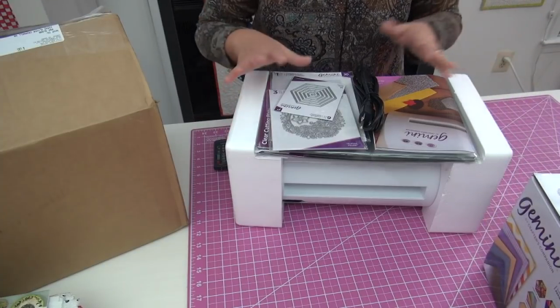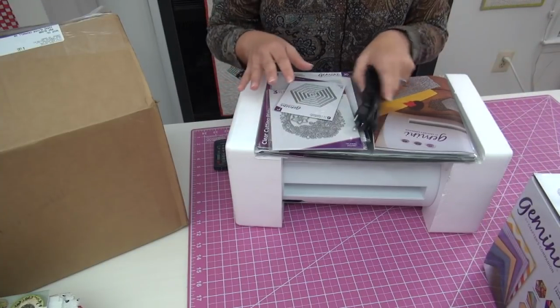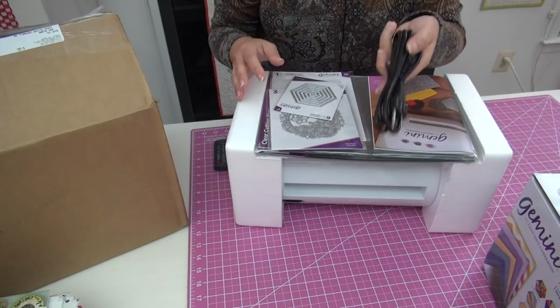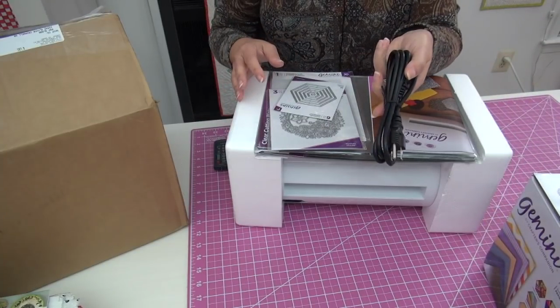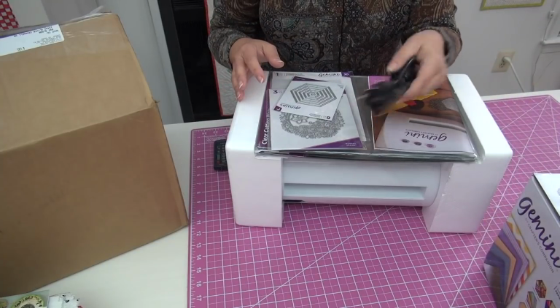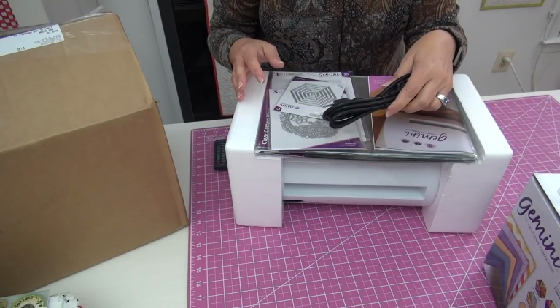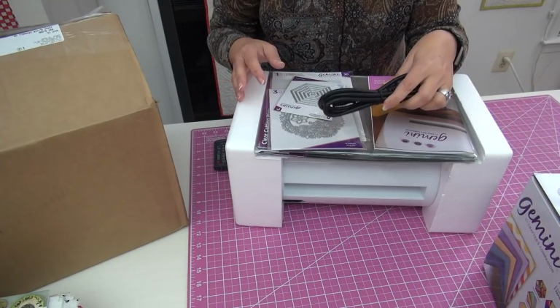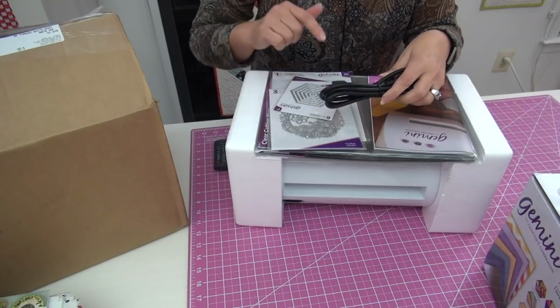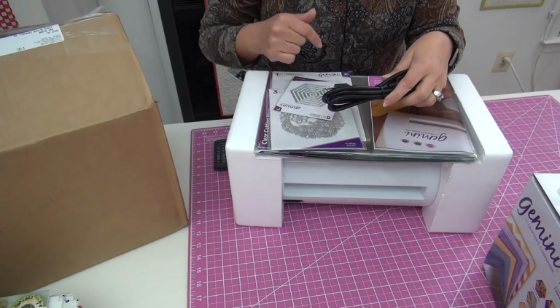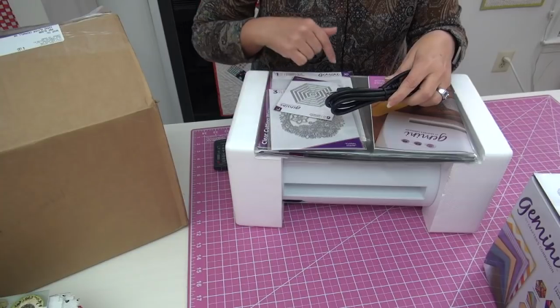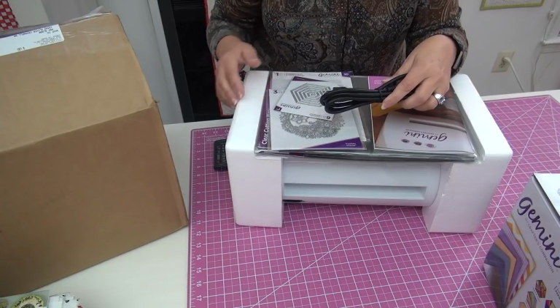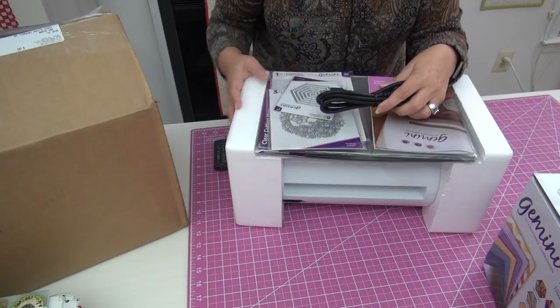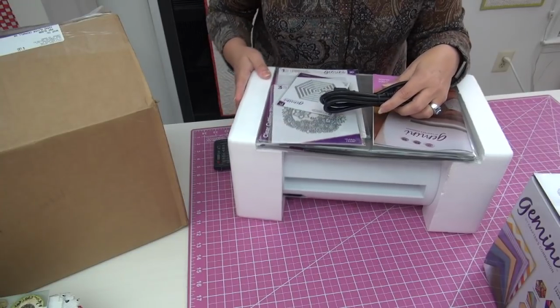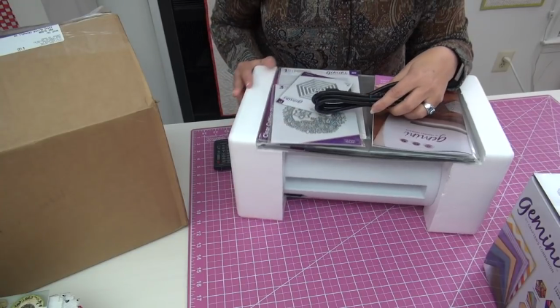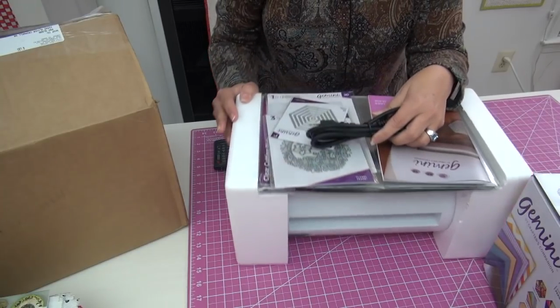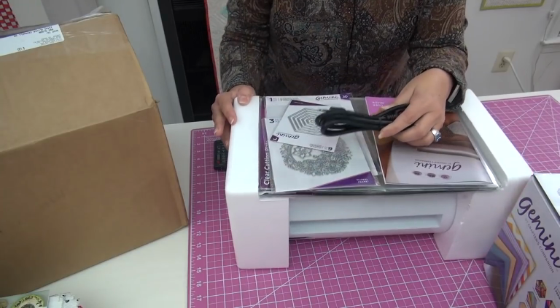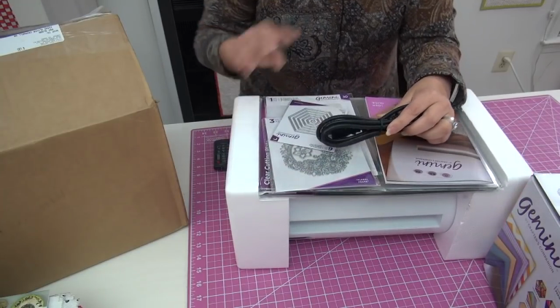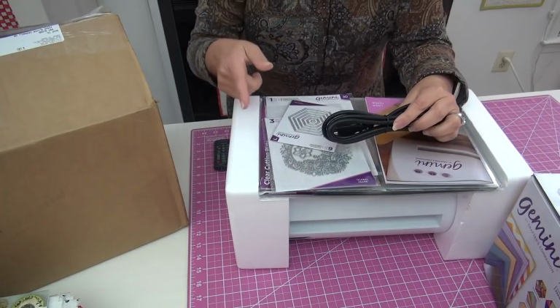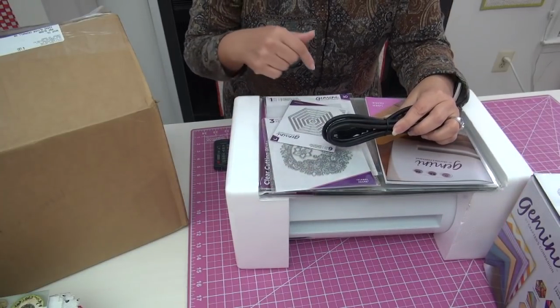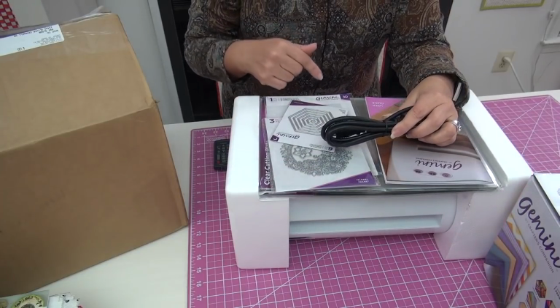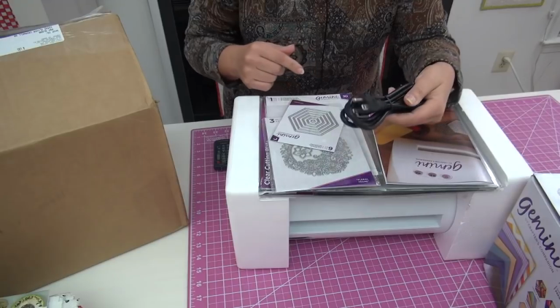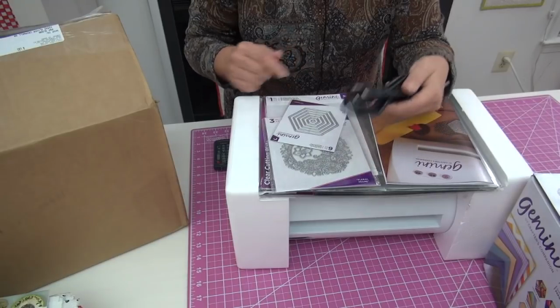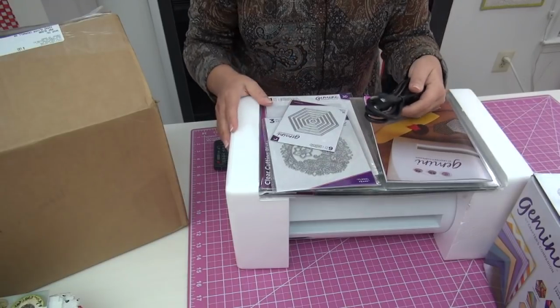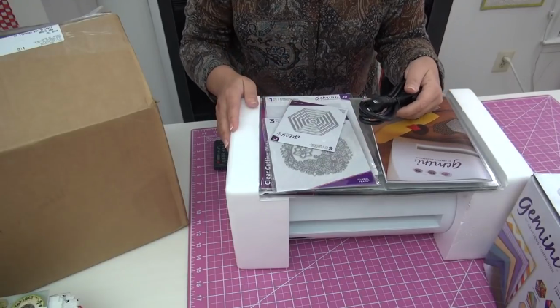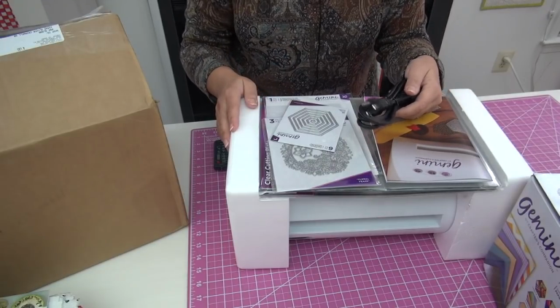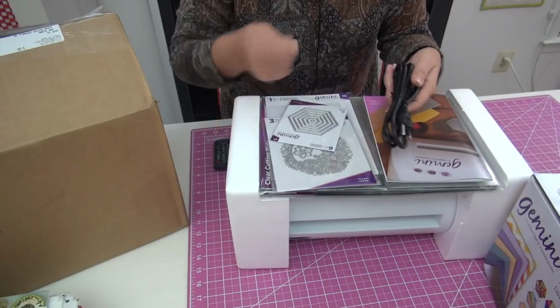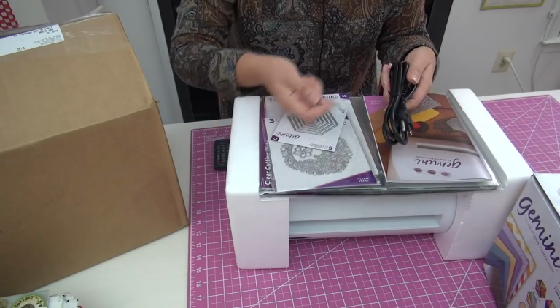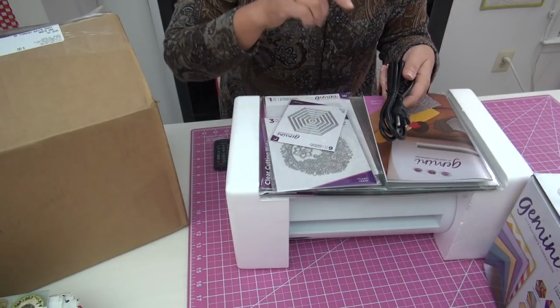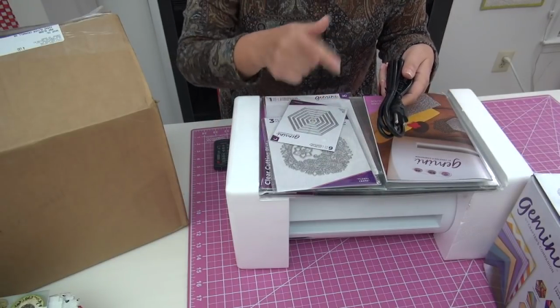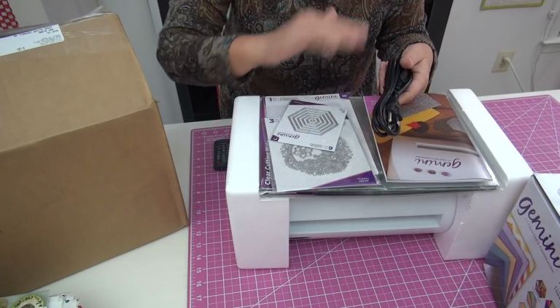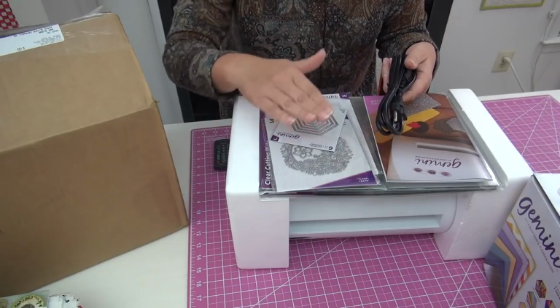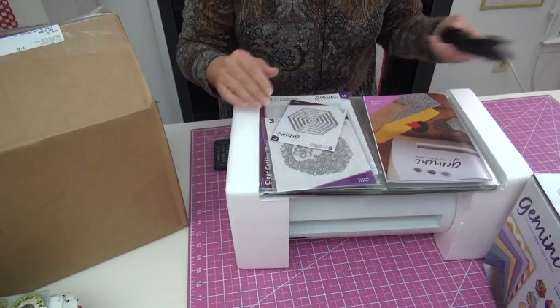It comes with a cord, and the link I have at my website down there is for ordering — international or for US — because this is an electric die cut machine. You're plugging it in and pushing a button and it's cutting for you.